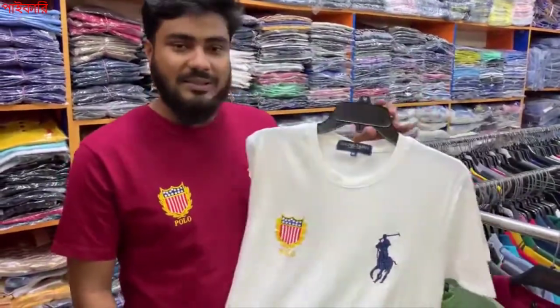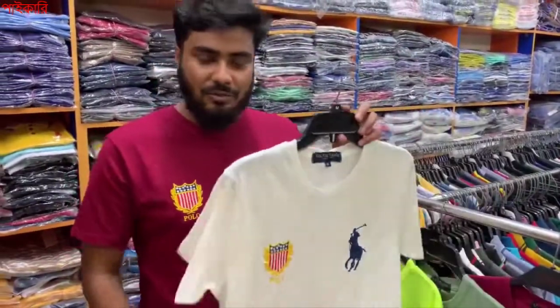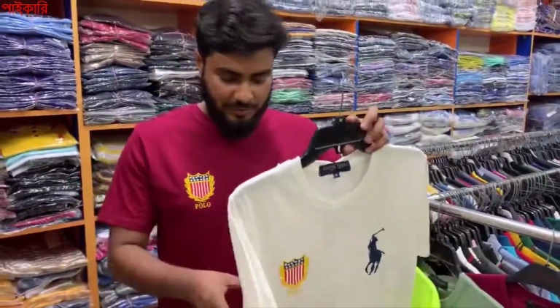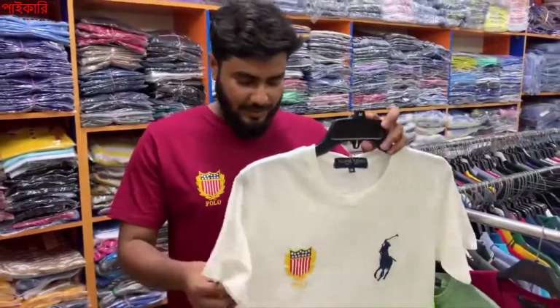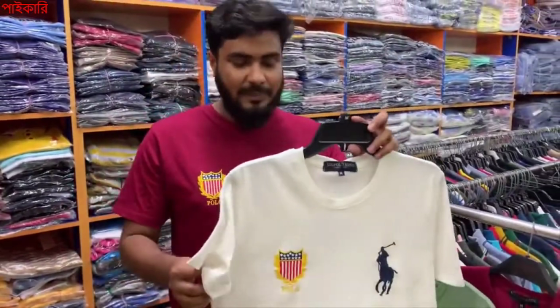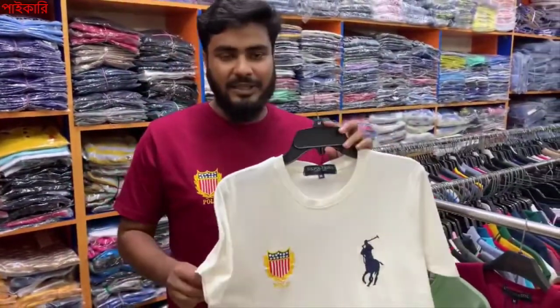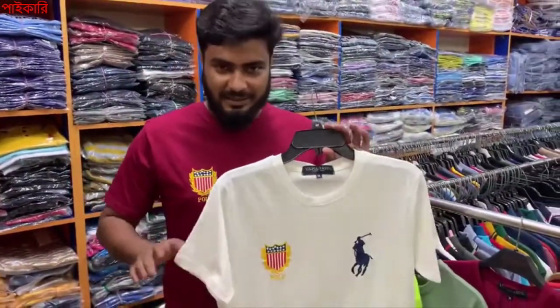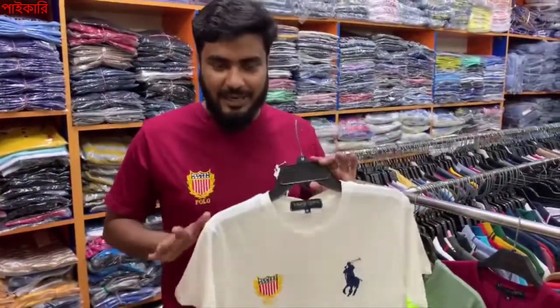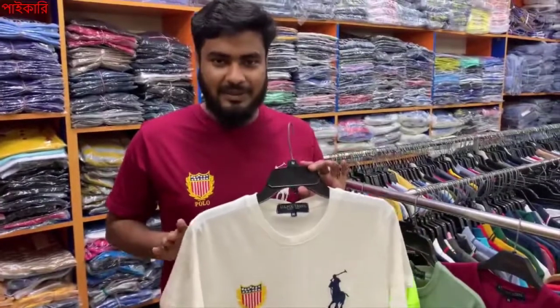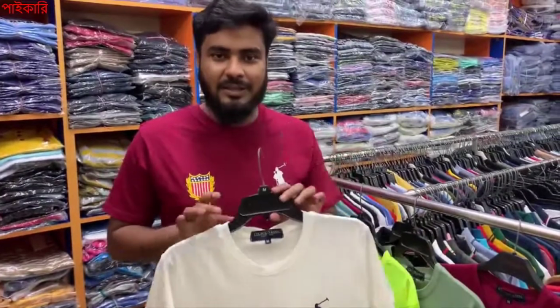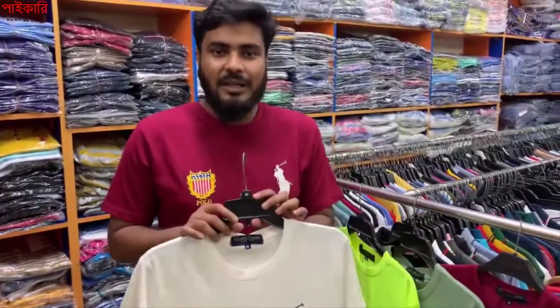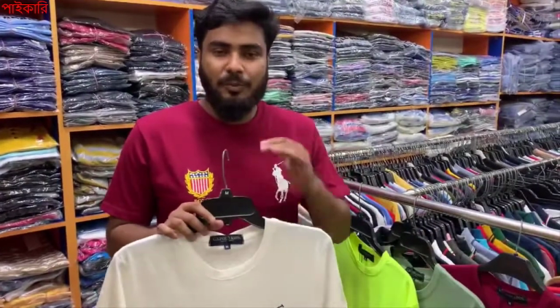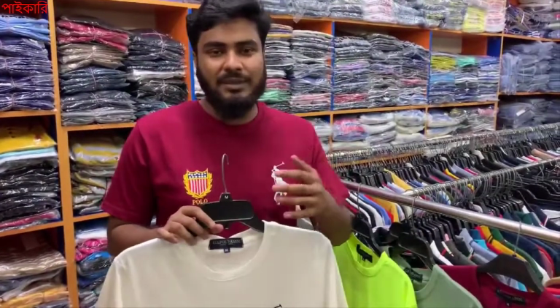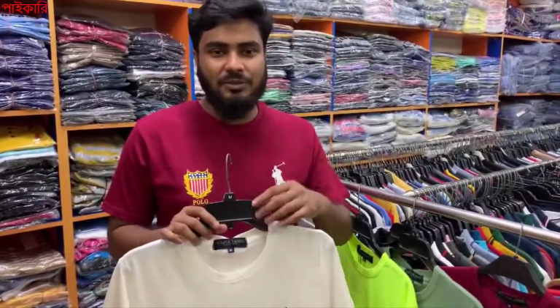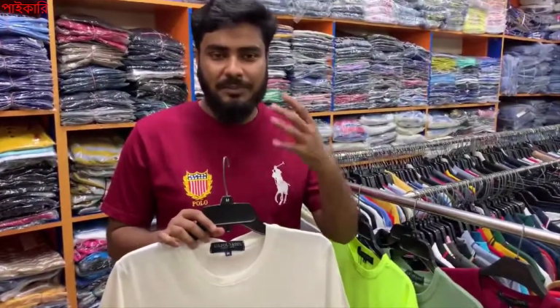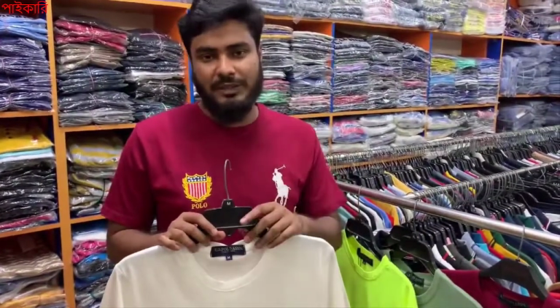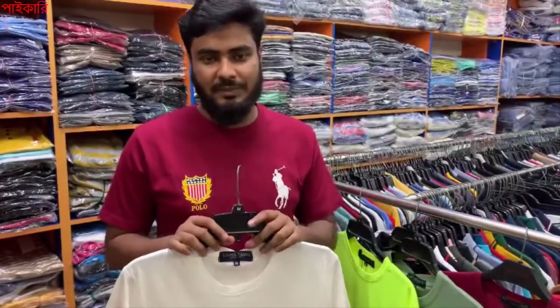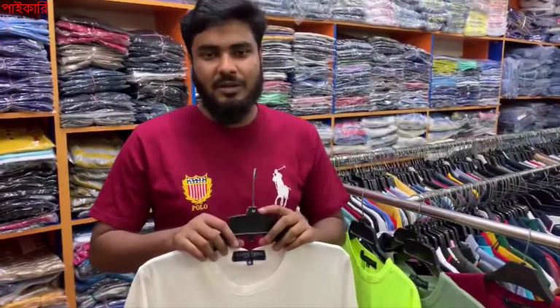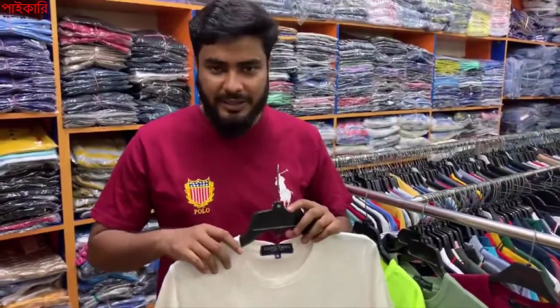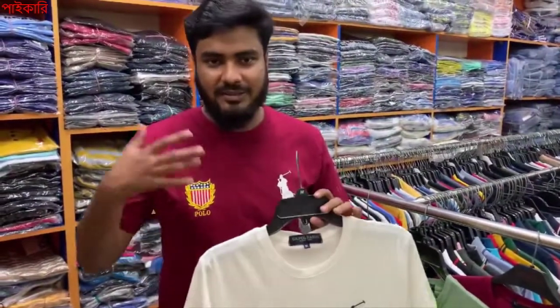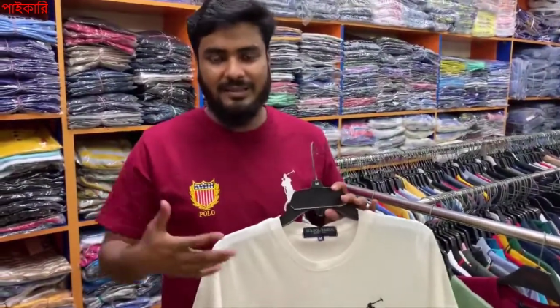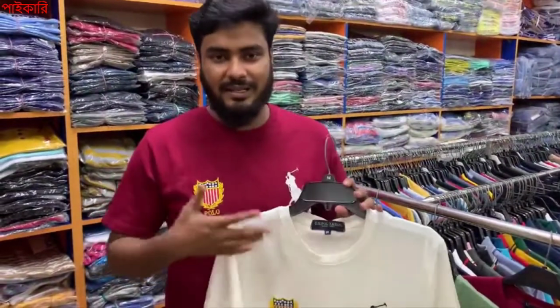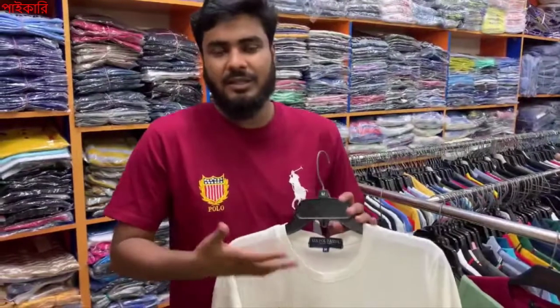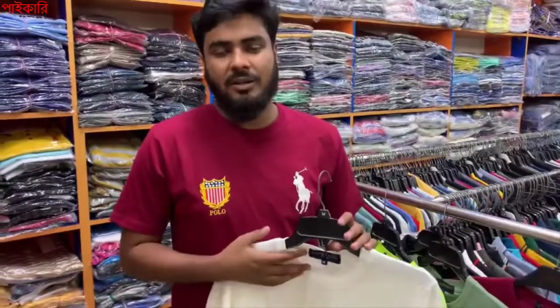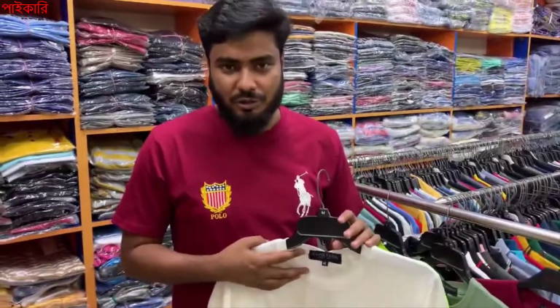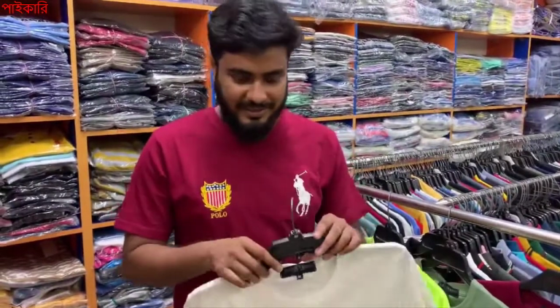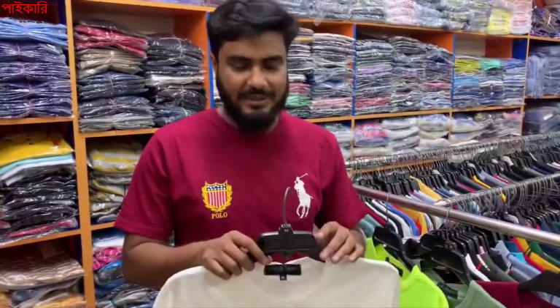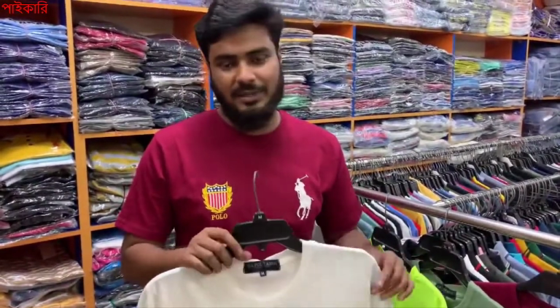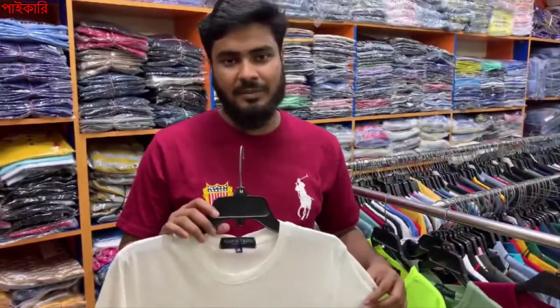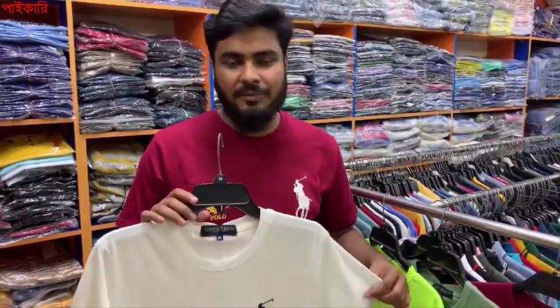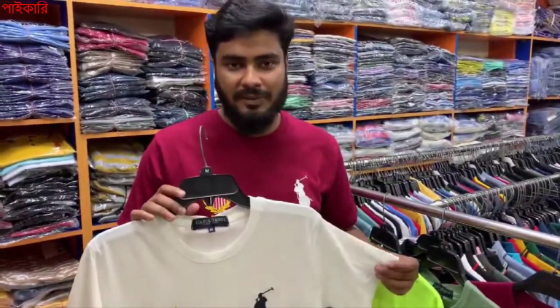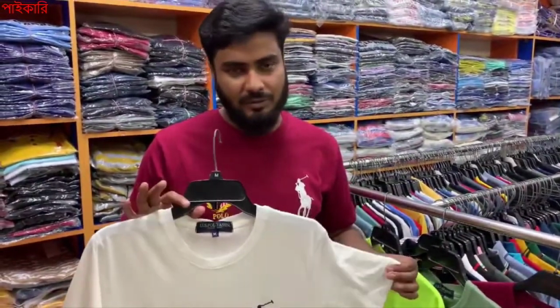The size is measured in Asian Standard — medium. It is totally pure medium, and if you look at the size, you will have to keep that in mind.